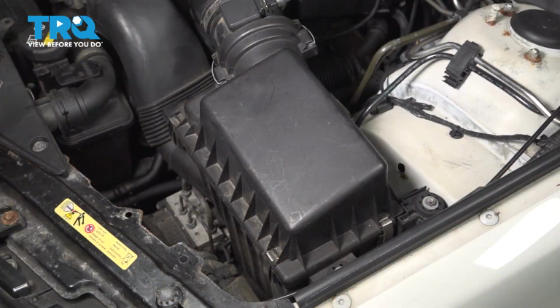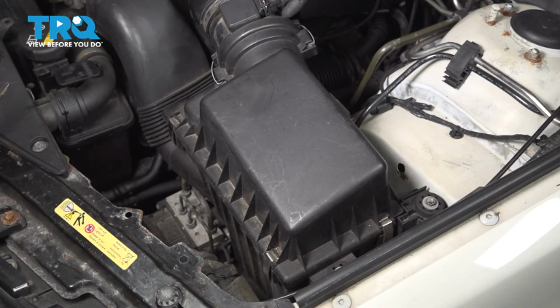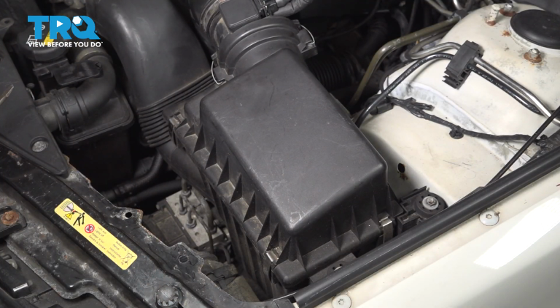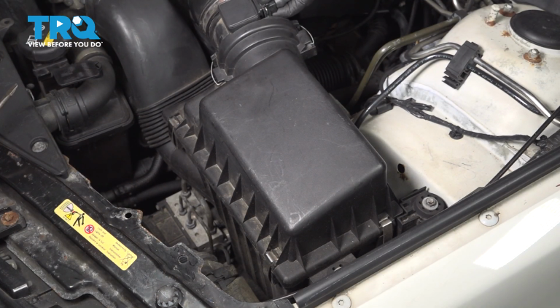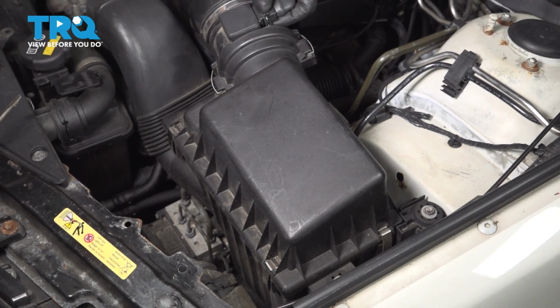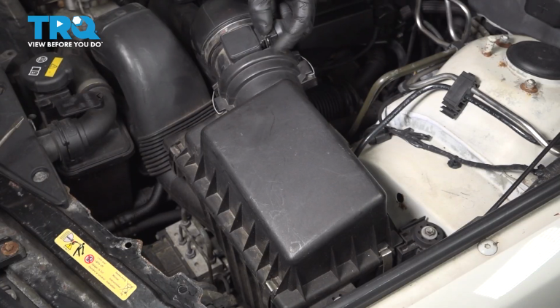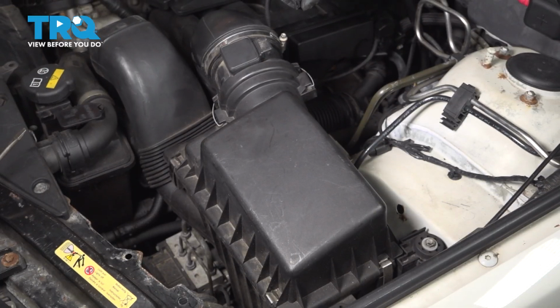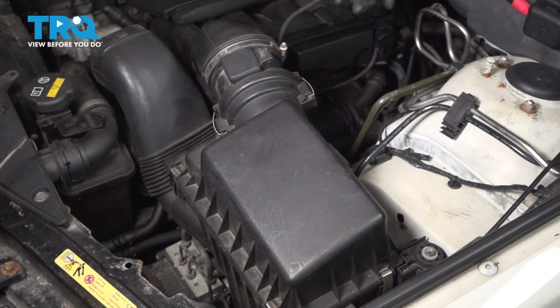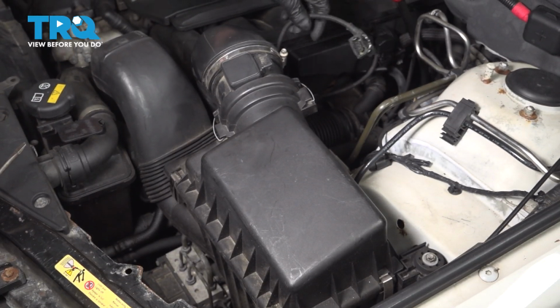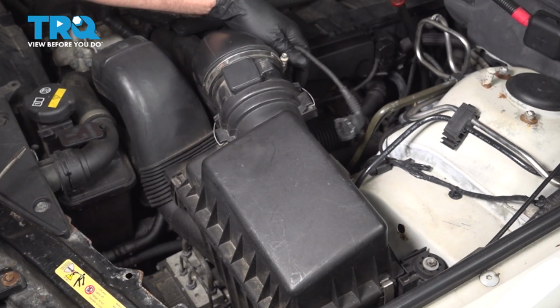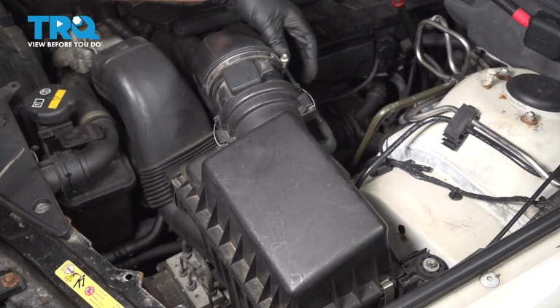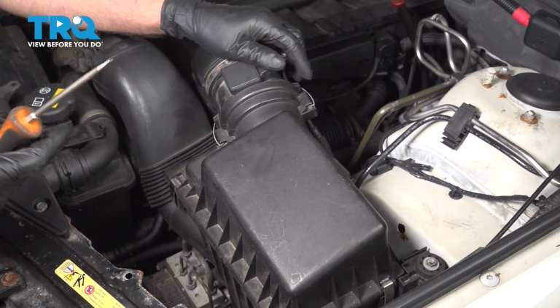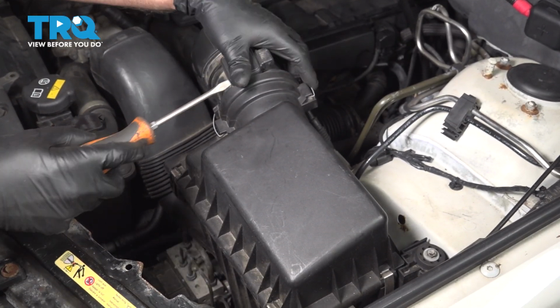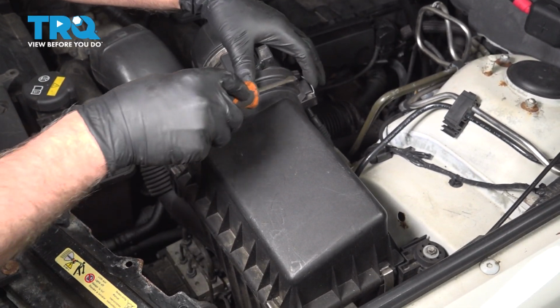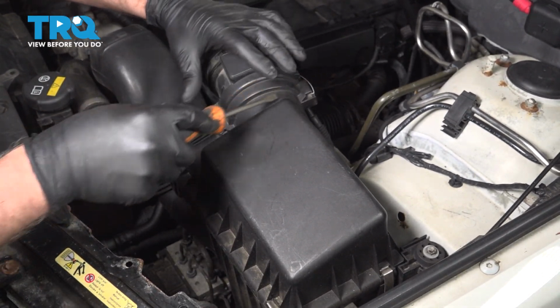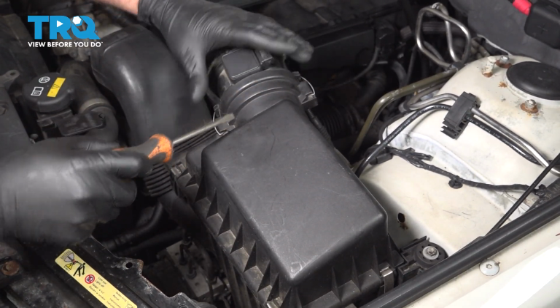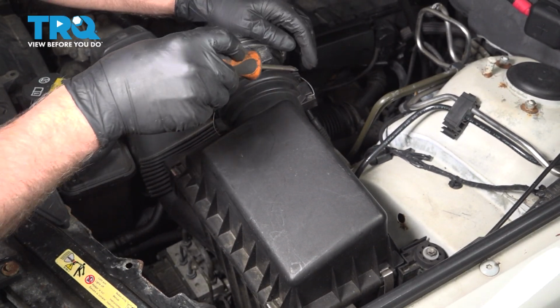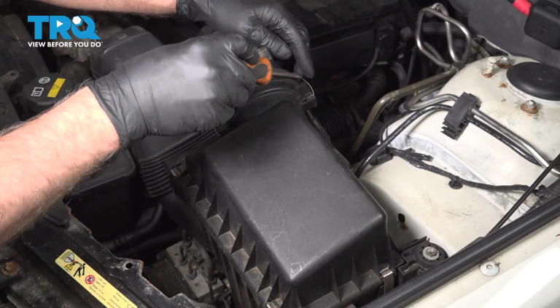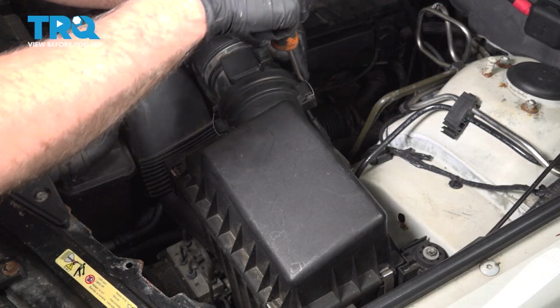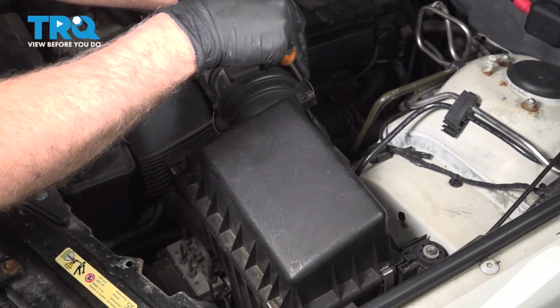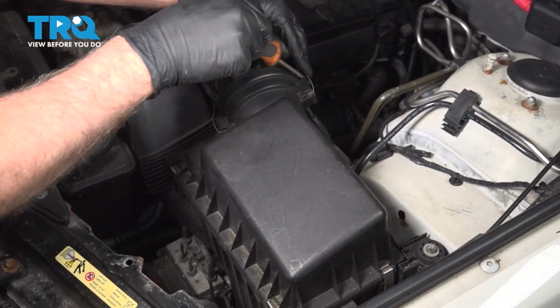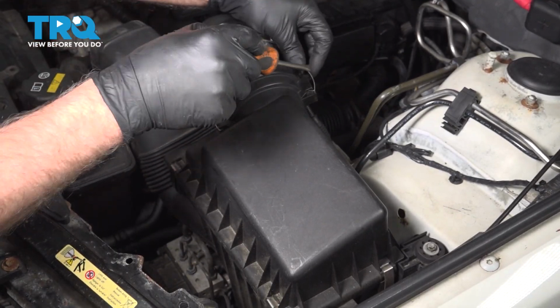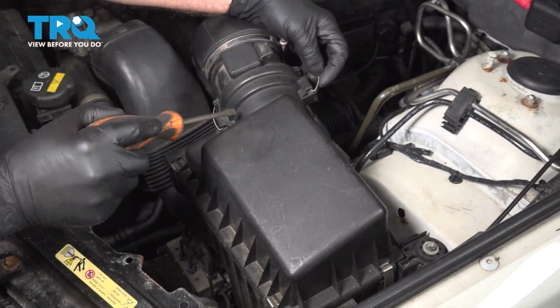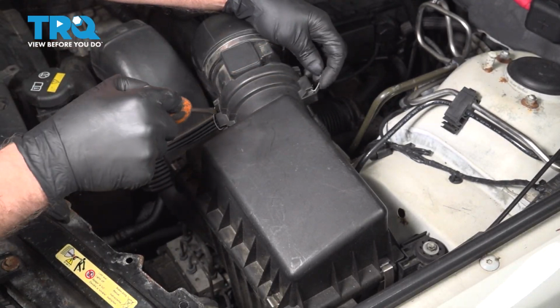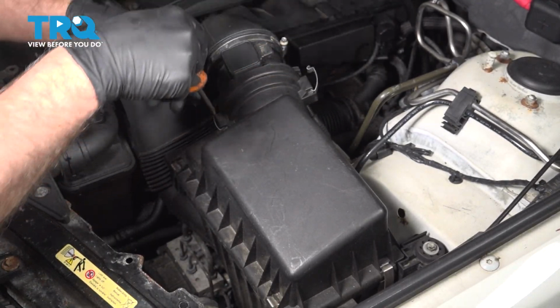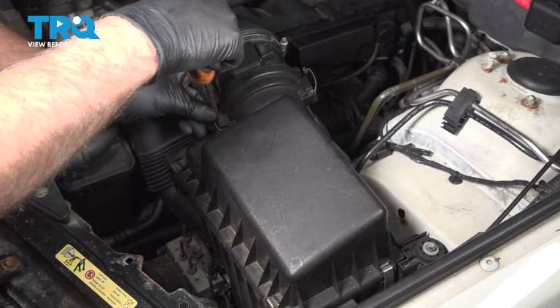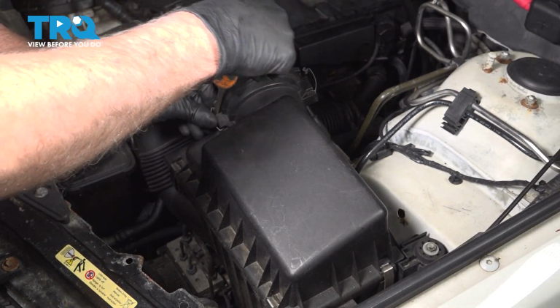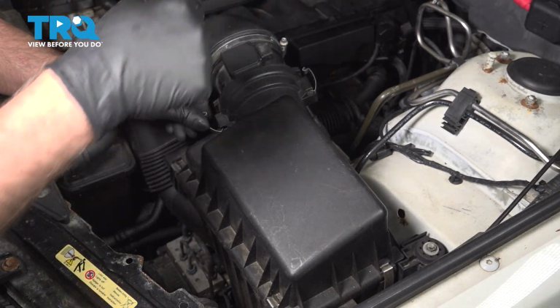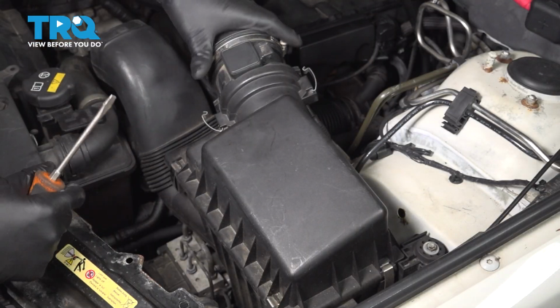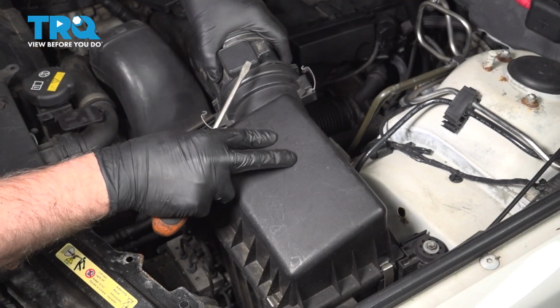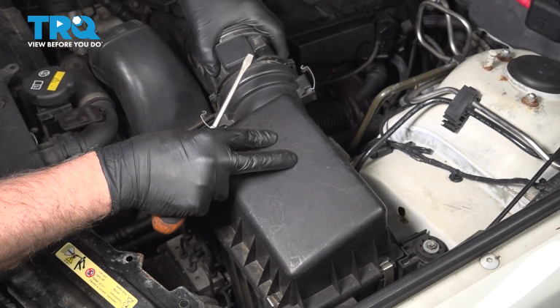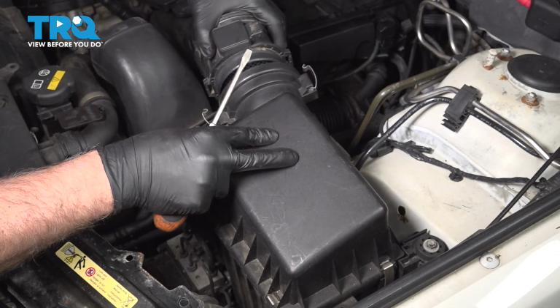Disconnect the connector for the mass airflow sensor. Just push down, slide the connector off. There are two little clips holding this on — I'll just use a straight blade screwdriver, pop these clips out, and separate this.